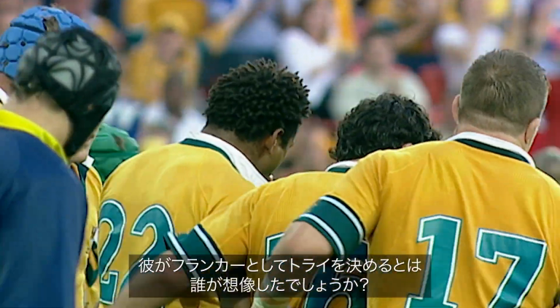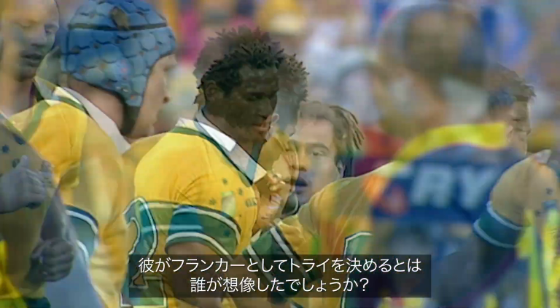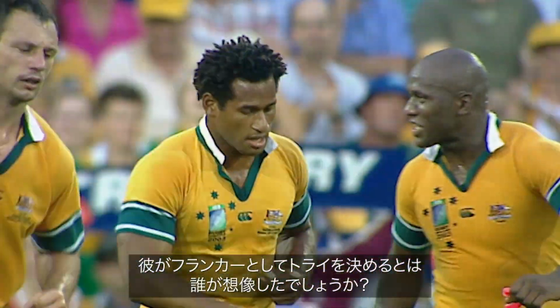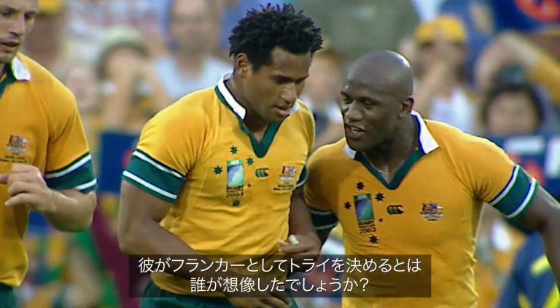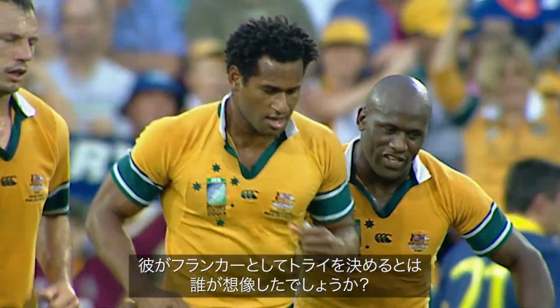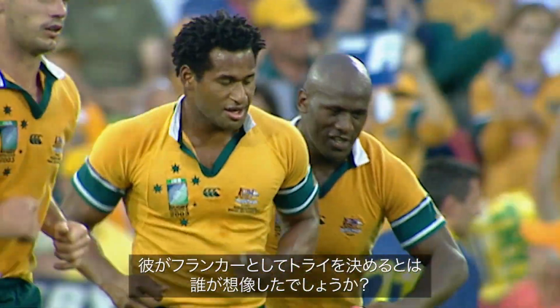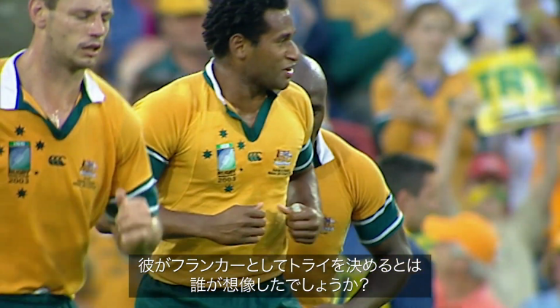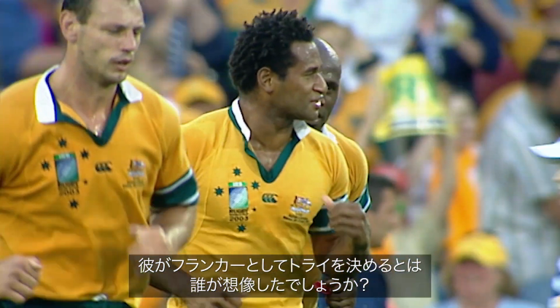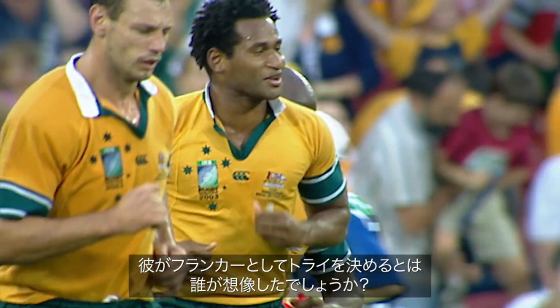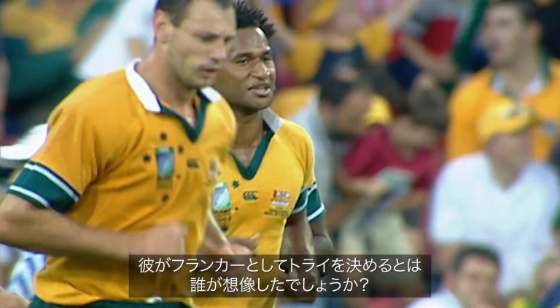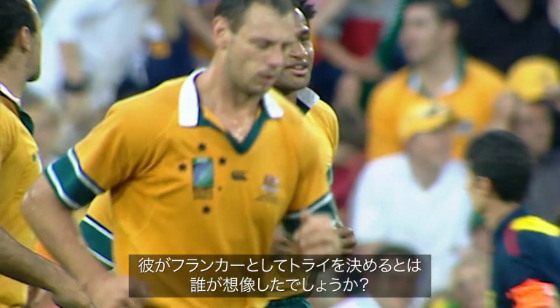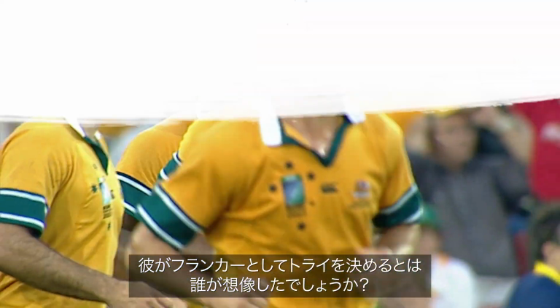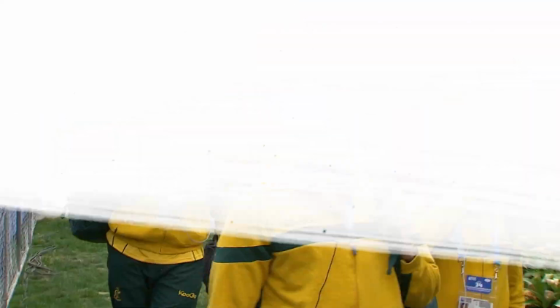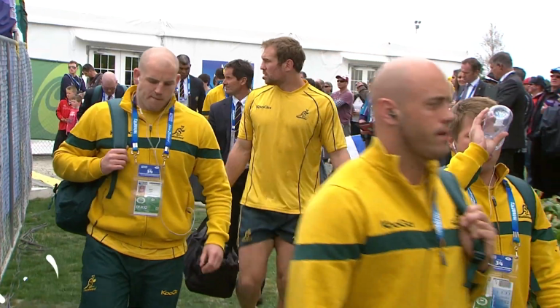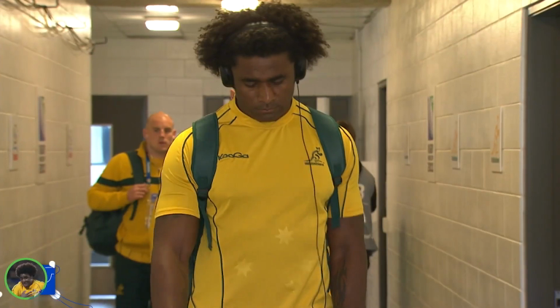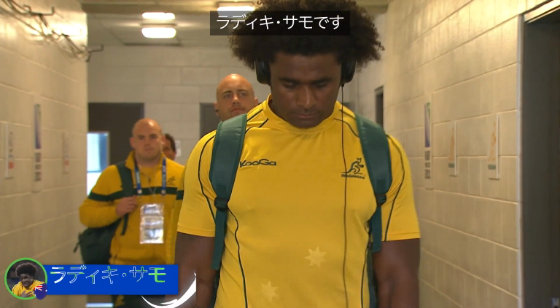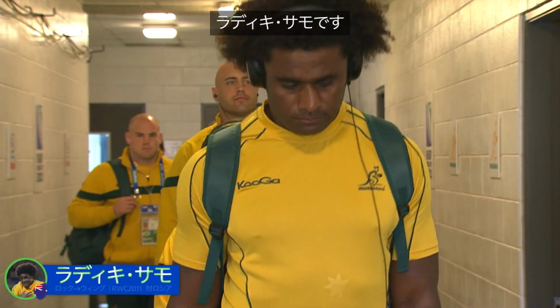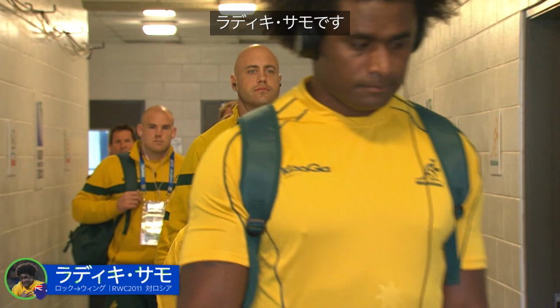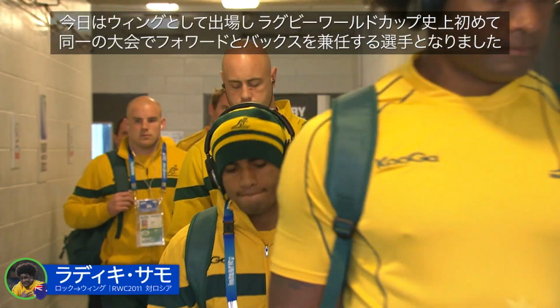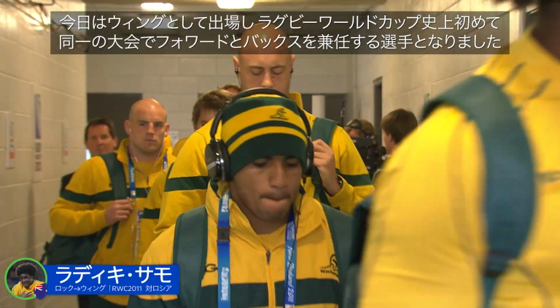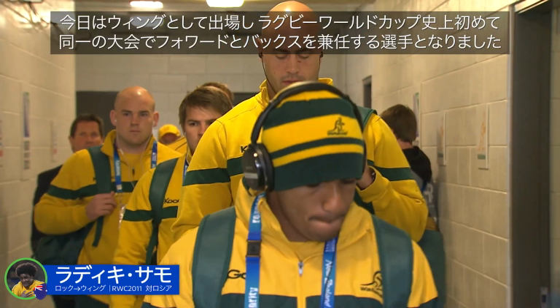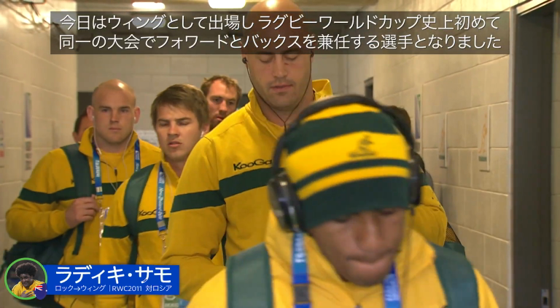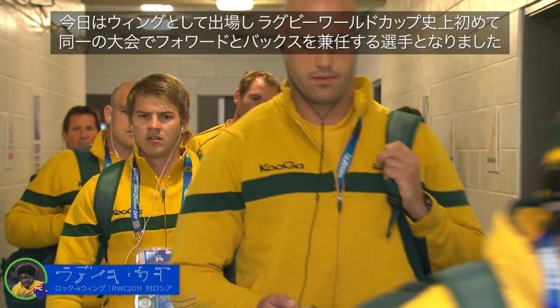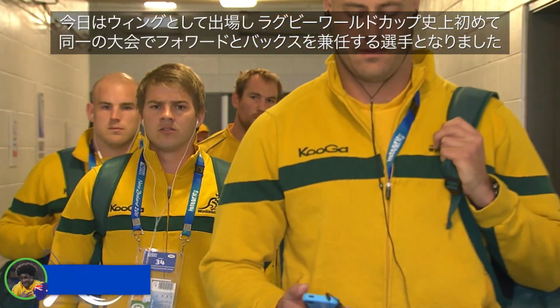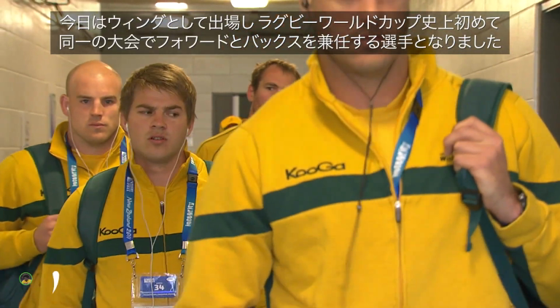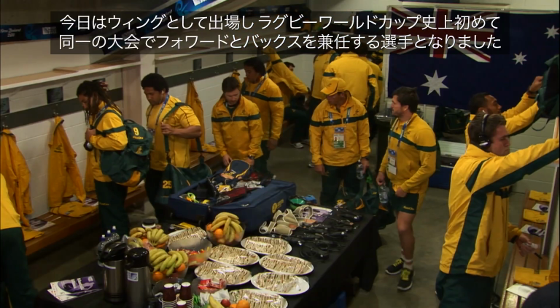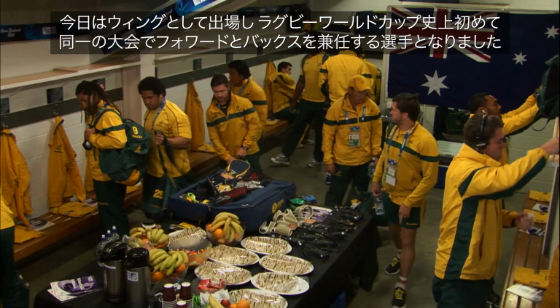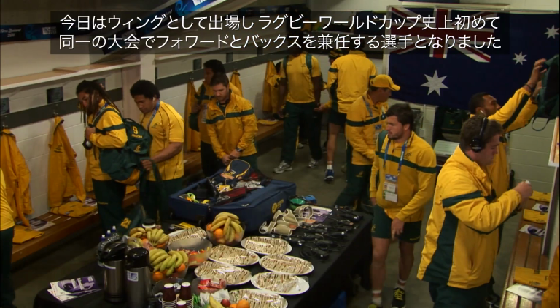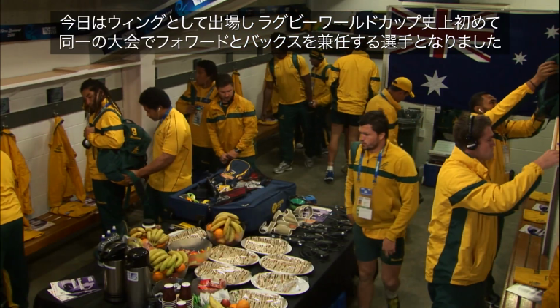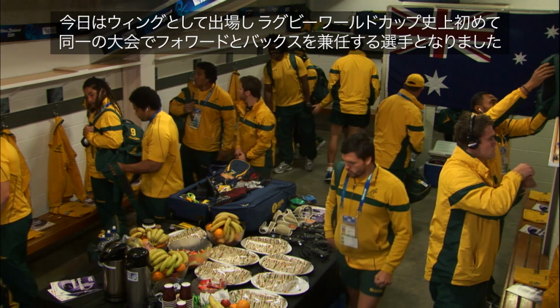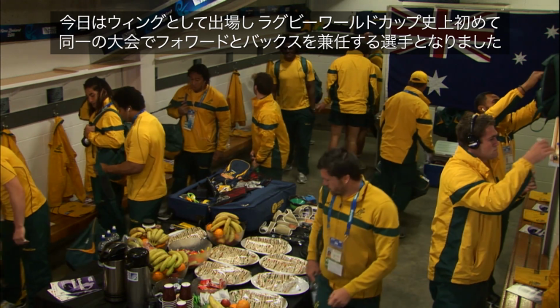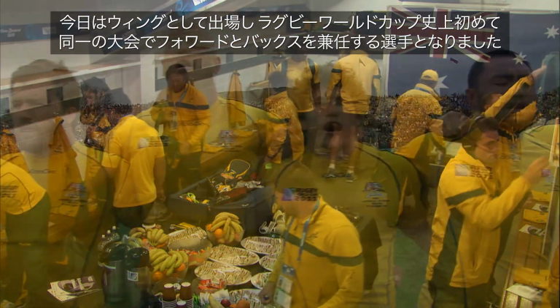Well who would have thought that they sired him — that he would score a try as a flanker. And Stephen Moore, and there's Radiki Samo, who today becomes a winger and the first player in Rugby World Cup history to play as a forward and a back in the same tournament.